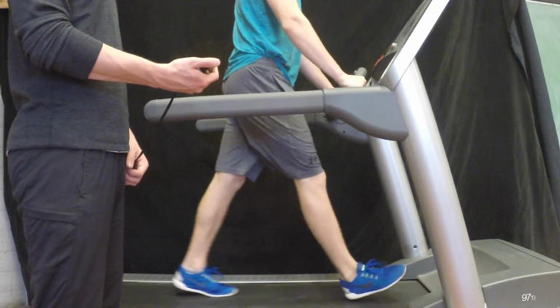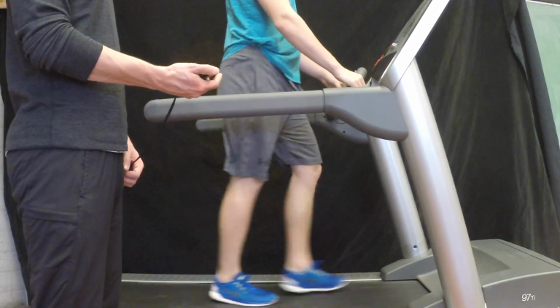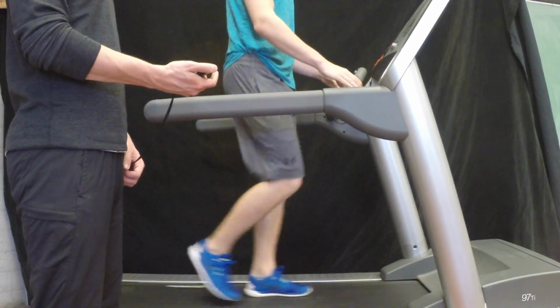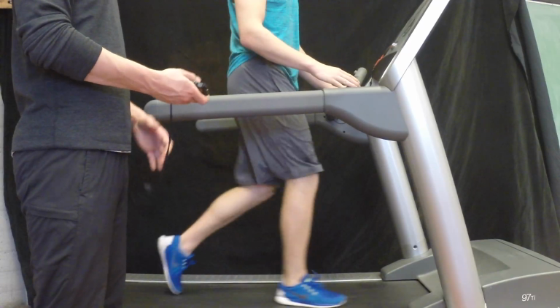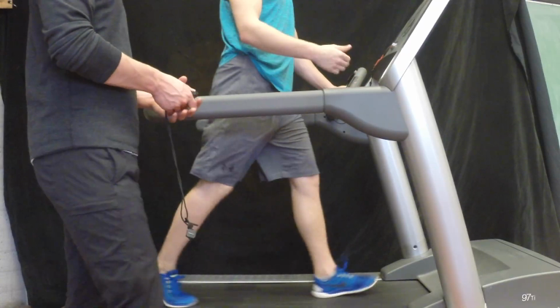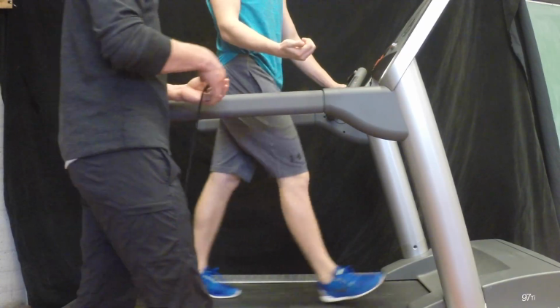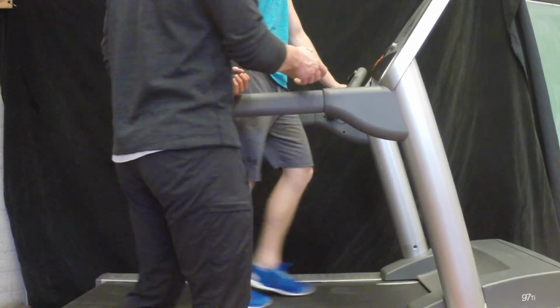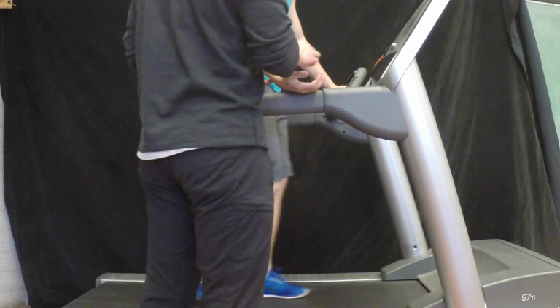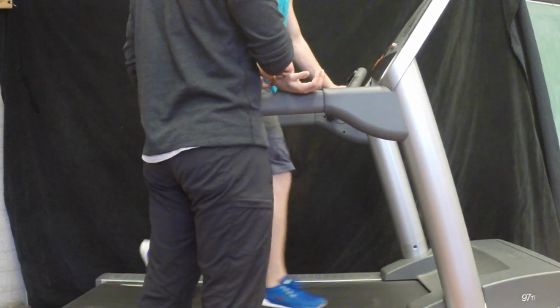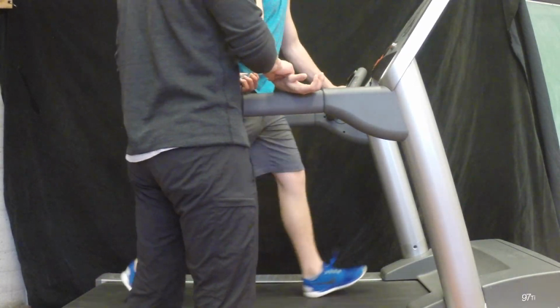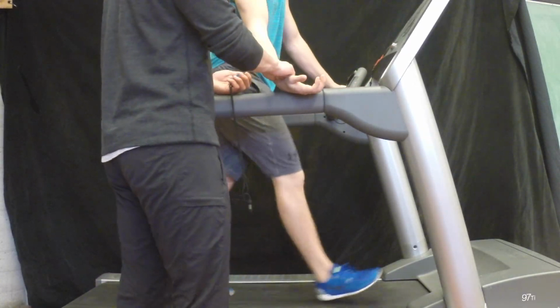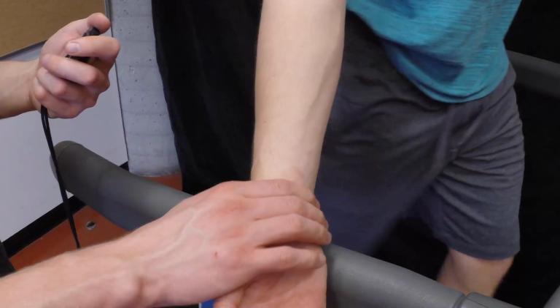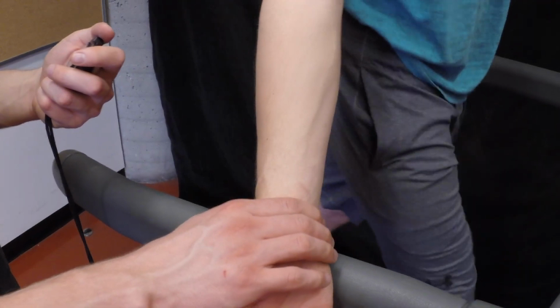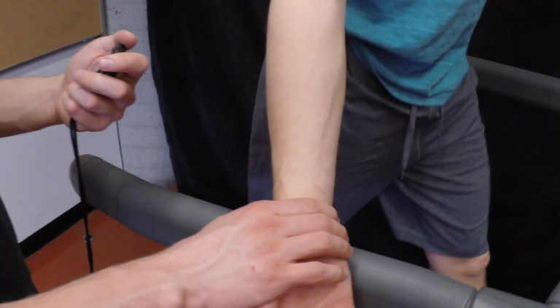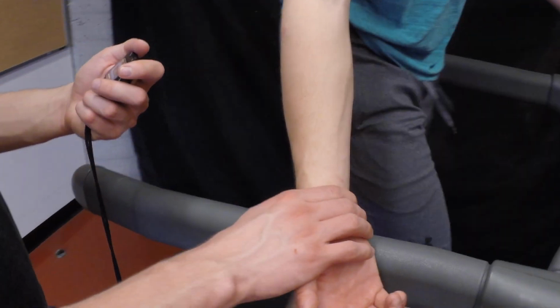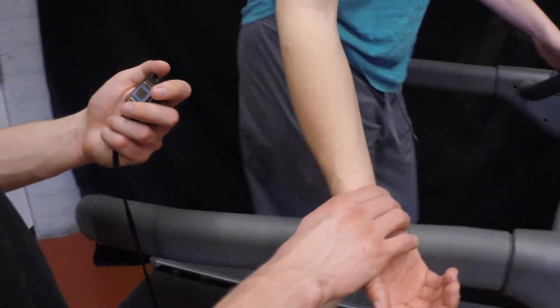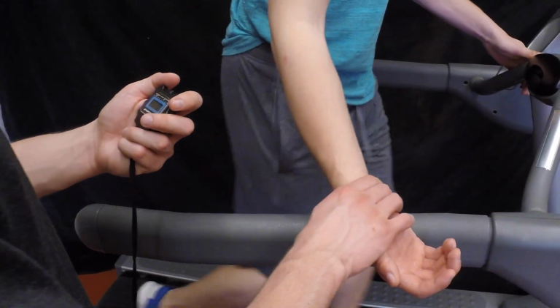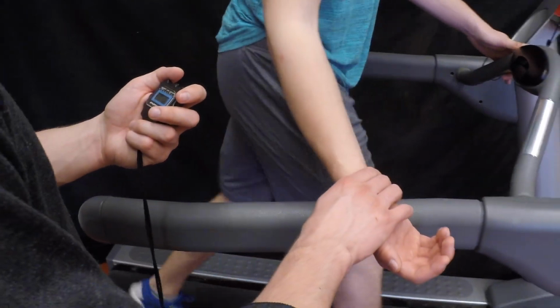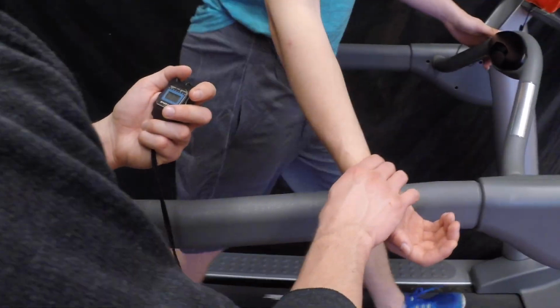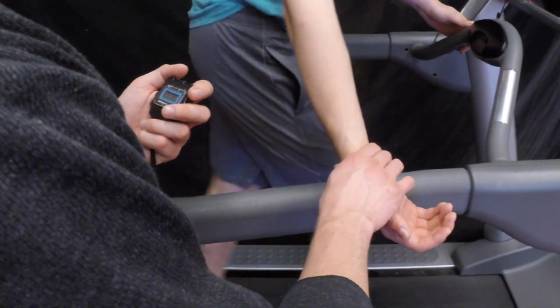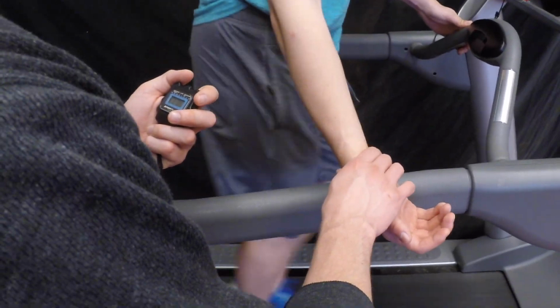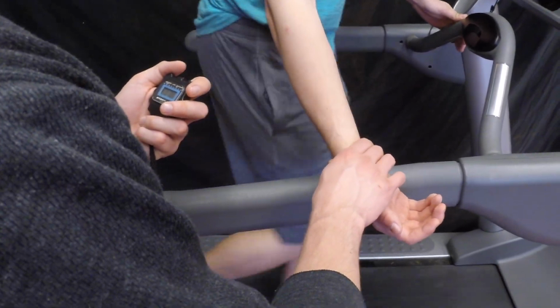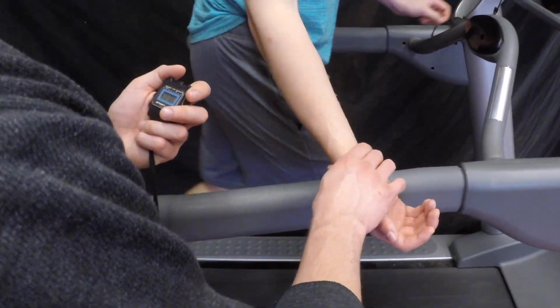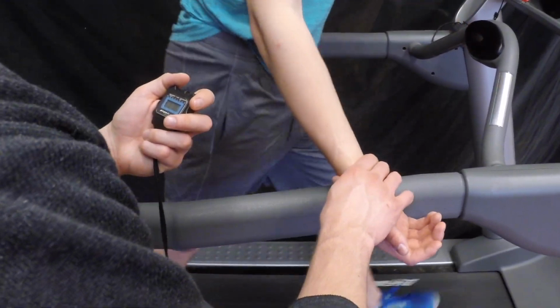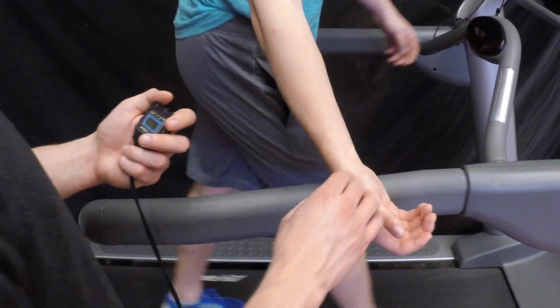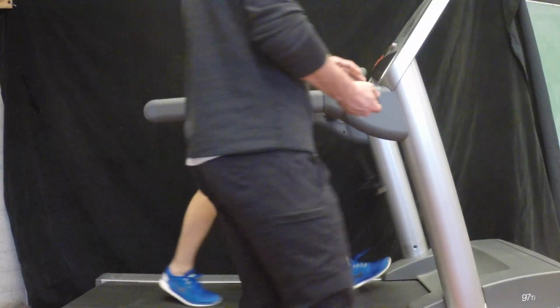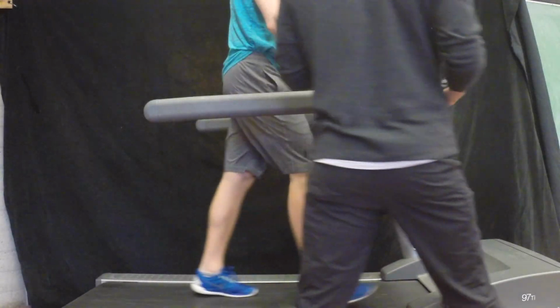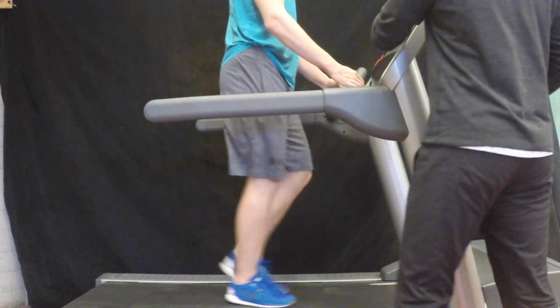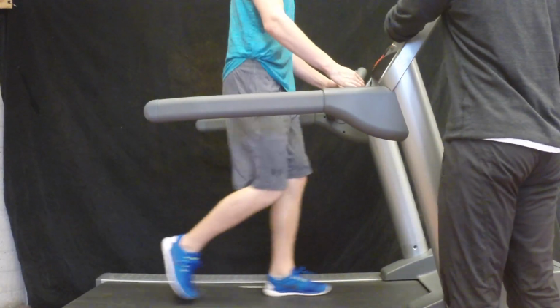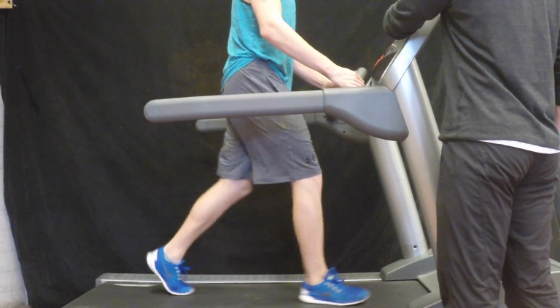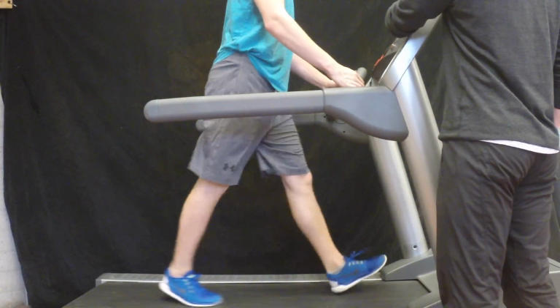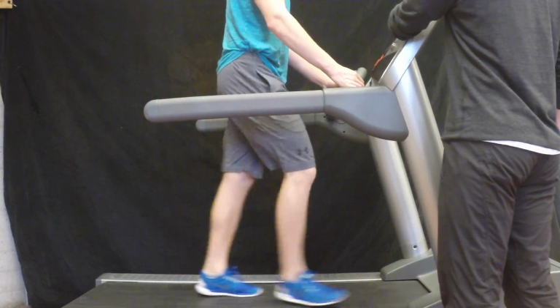Now when the 4 minutes is up, take their radial pulse. If the heart rate is not within the 50% to 70% range, then increase or decrease the speed accordingly and continue with the test.